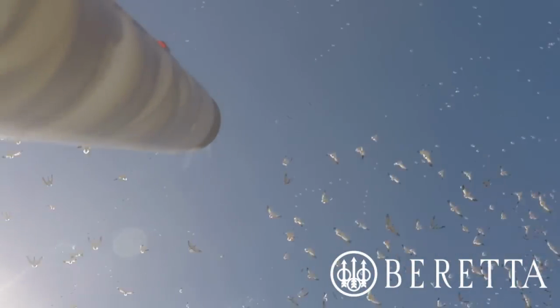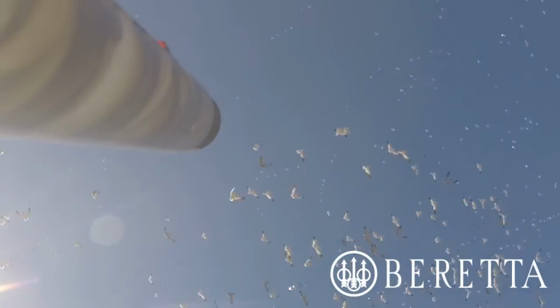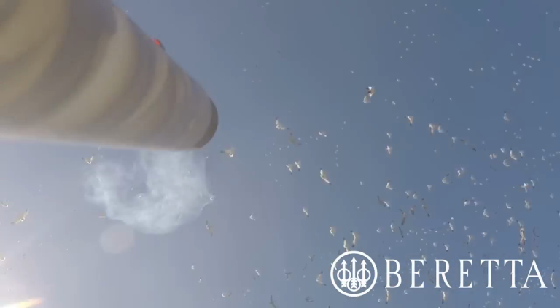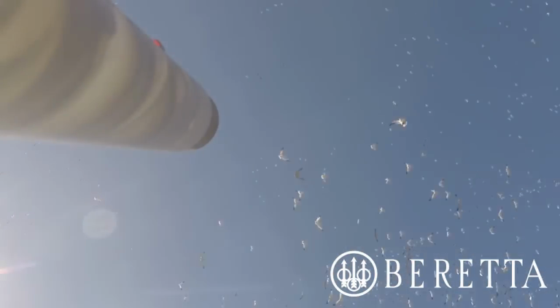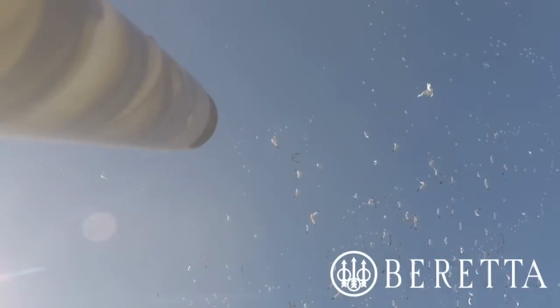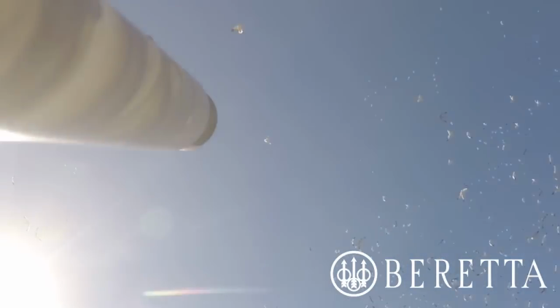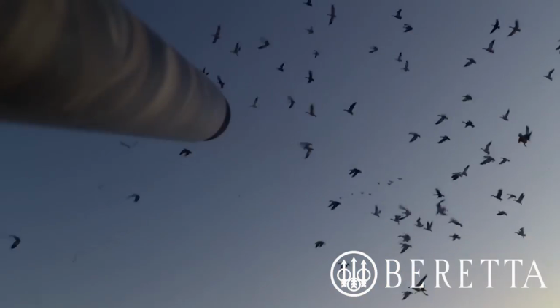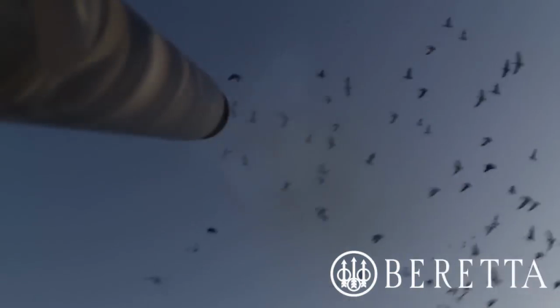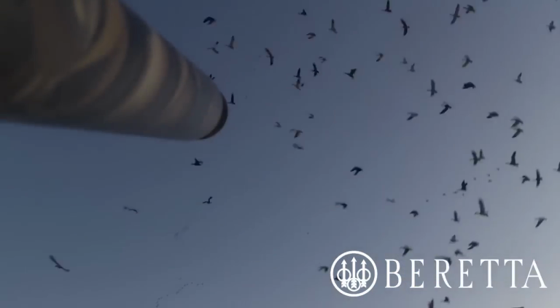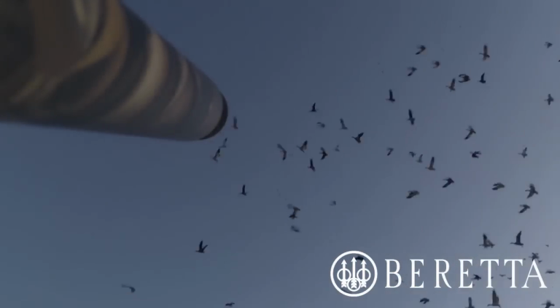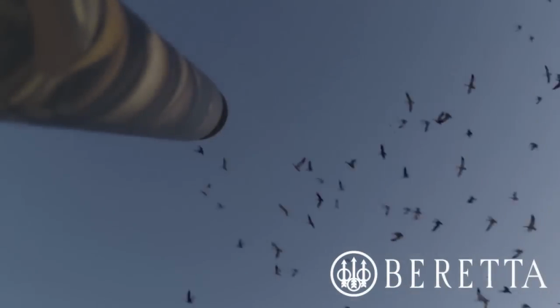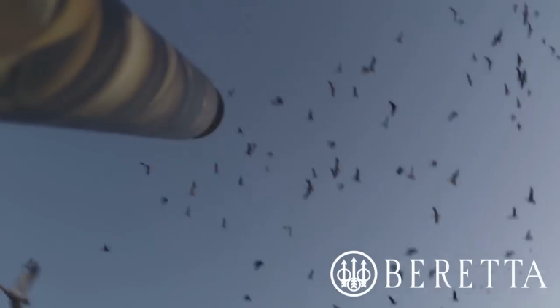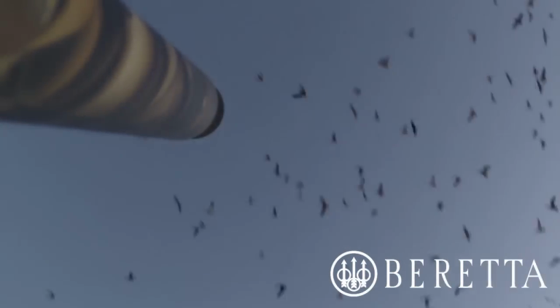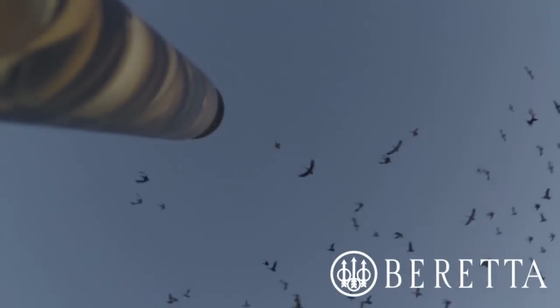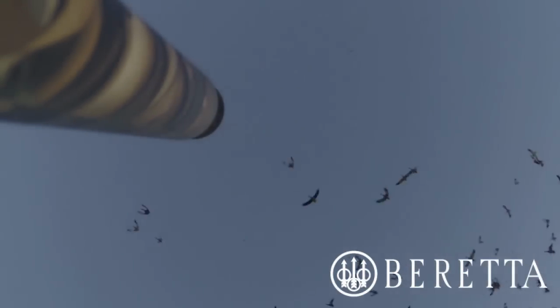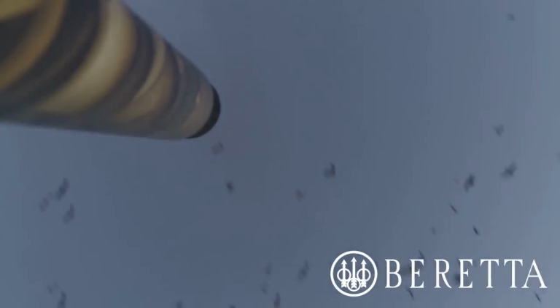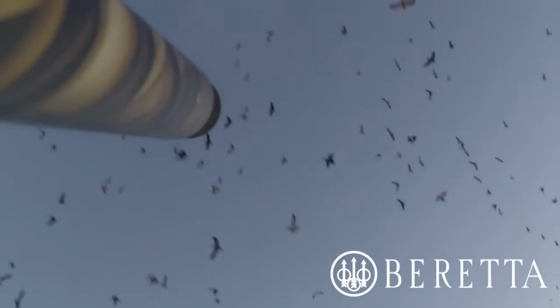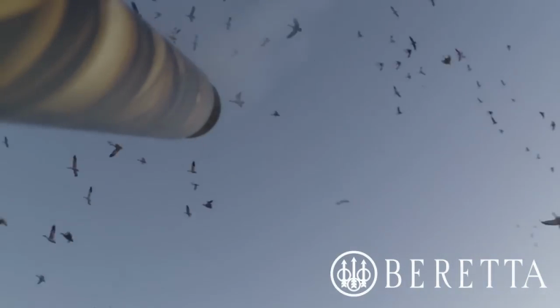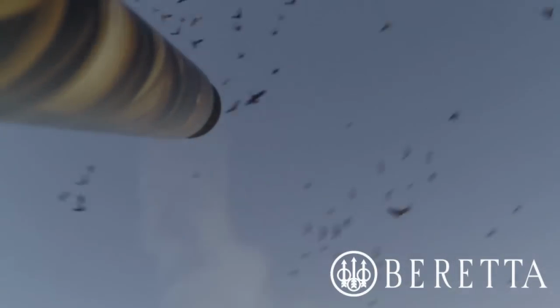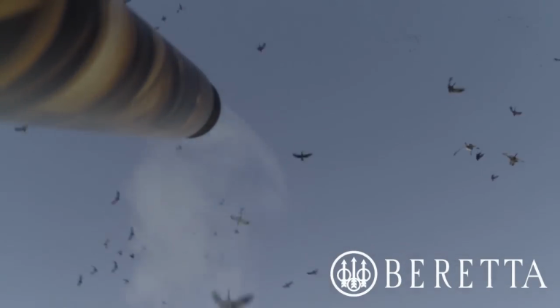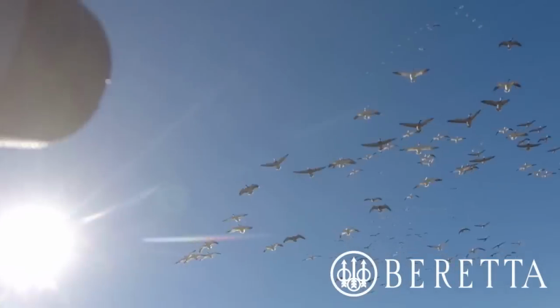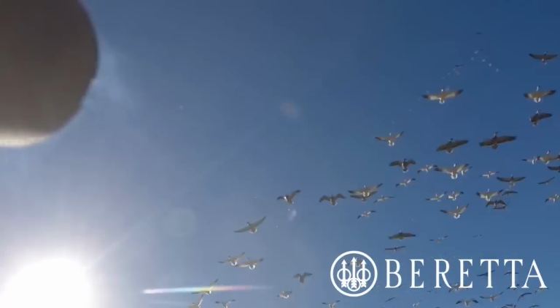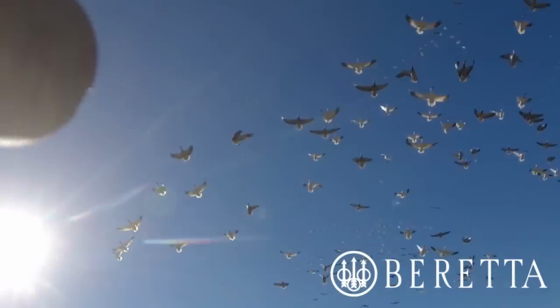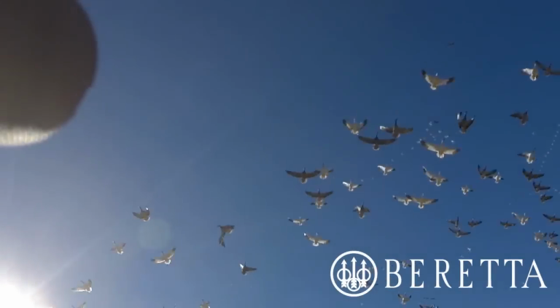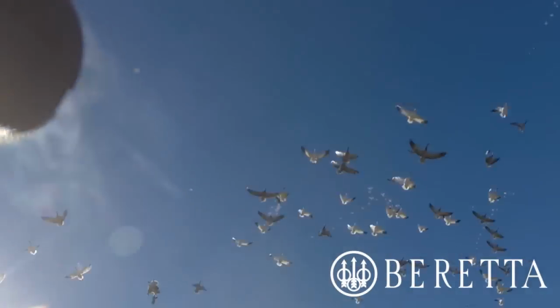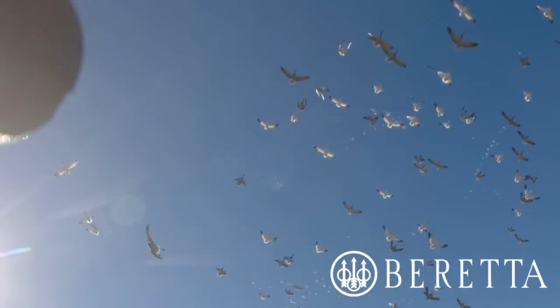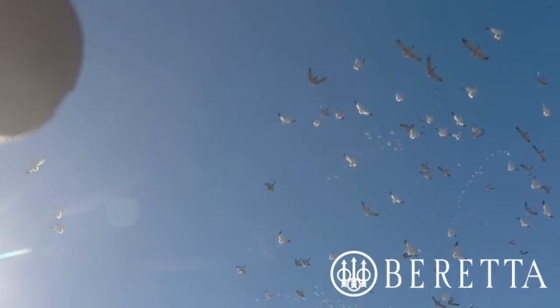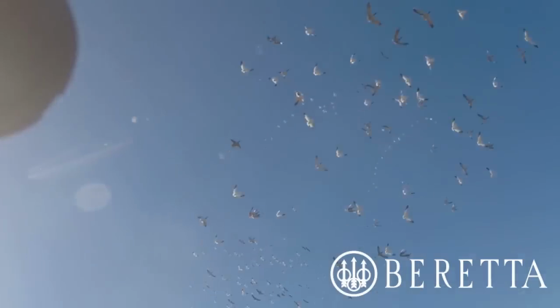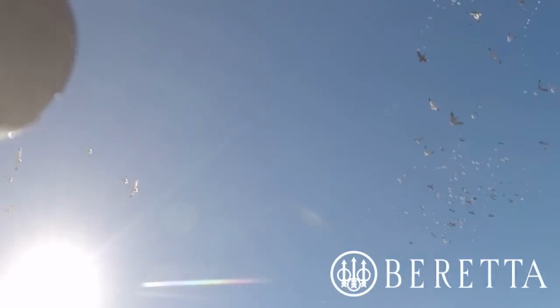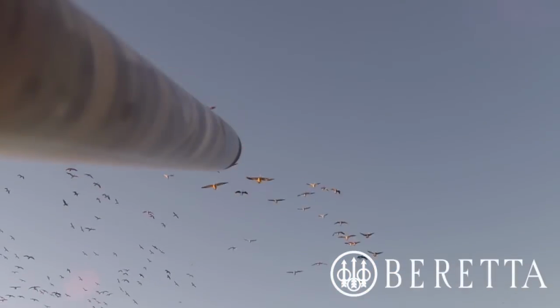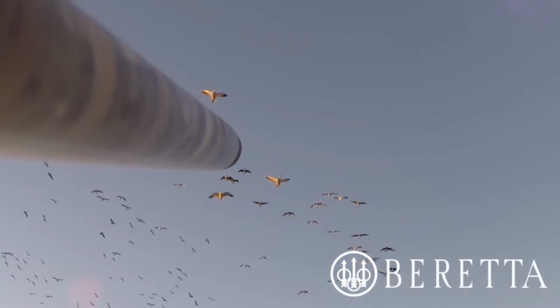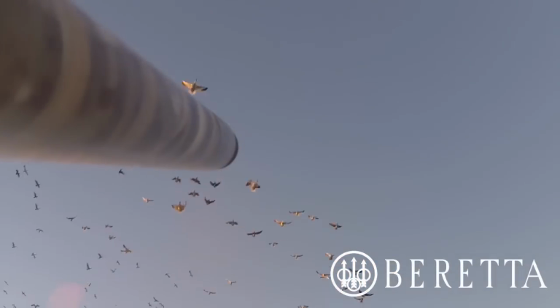When you're hunting snow geese like we are in this episode, we're not using plugs, and we're putting as many shells in our gun as possible. This system is a lifesaver when you're shooting five or more shells into each volley.